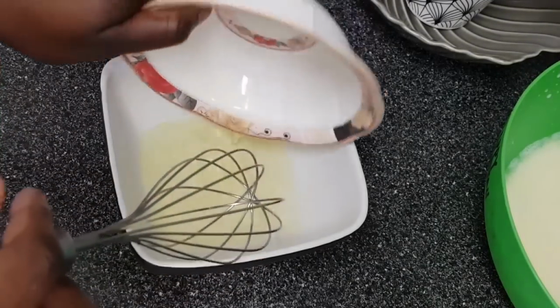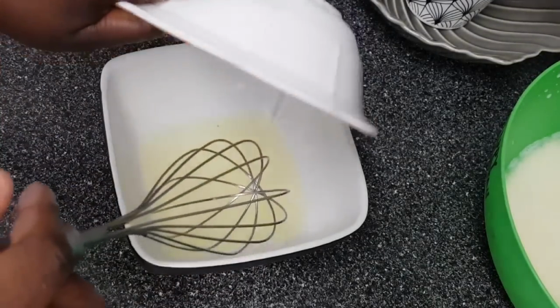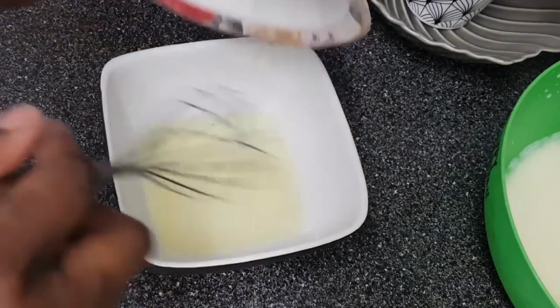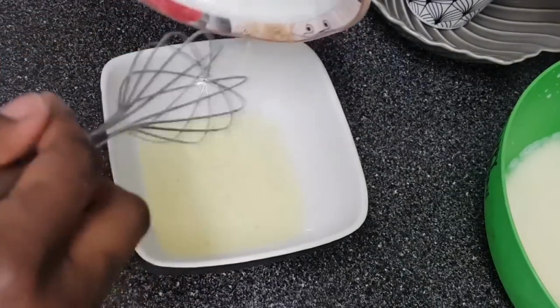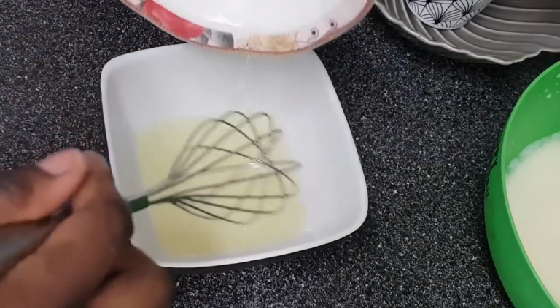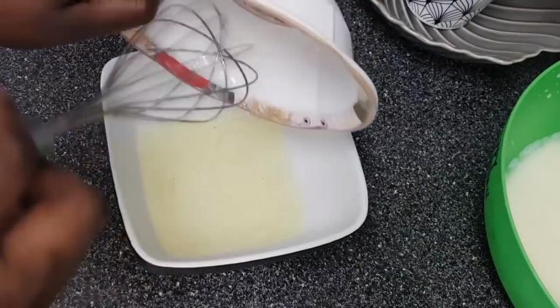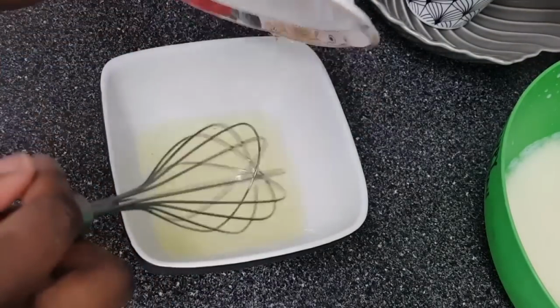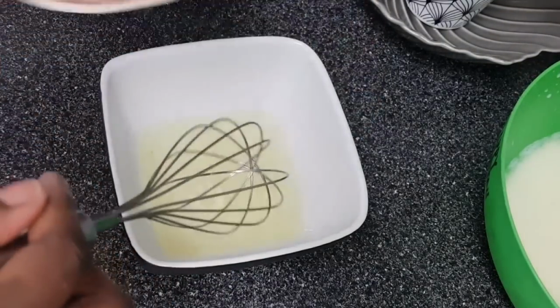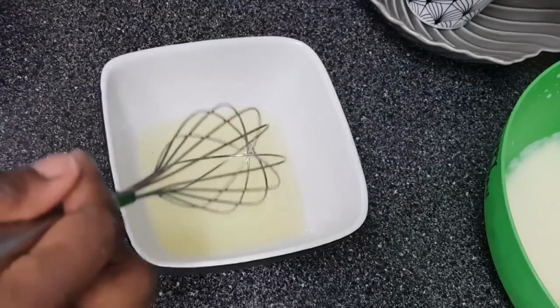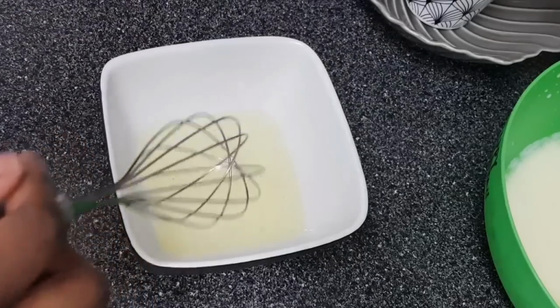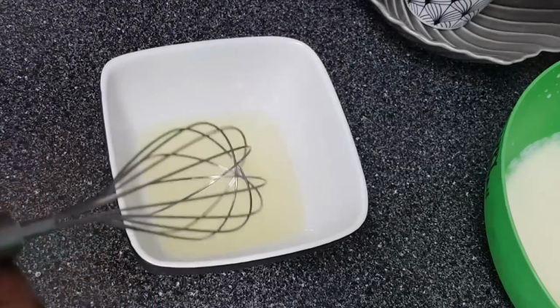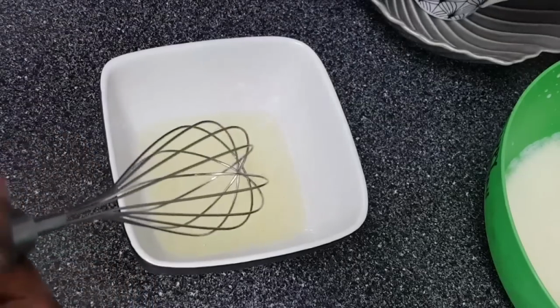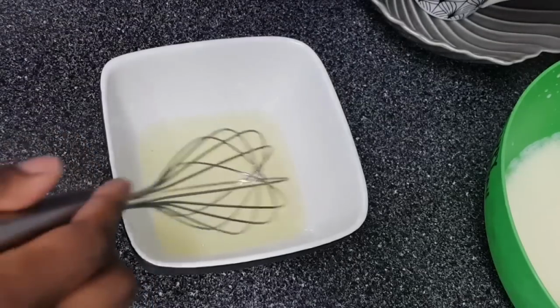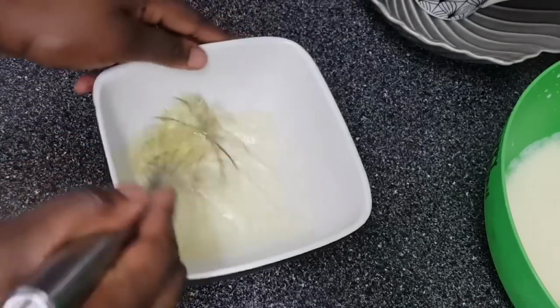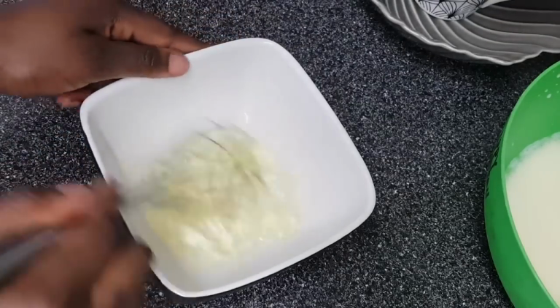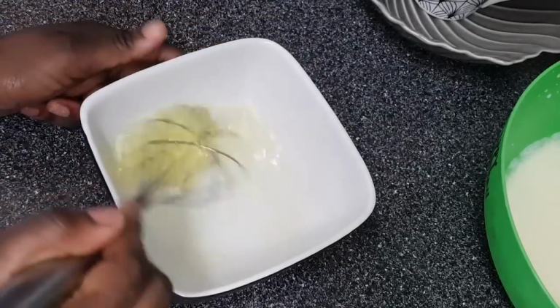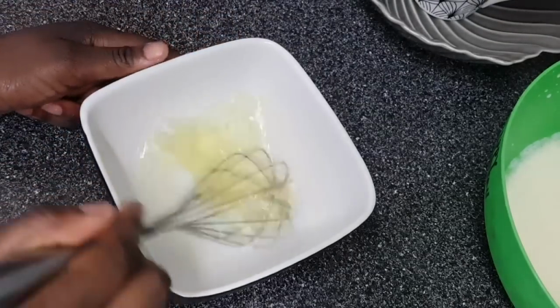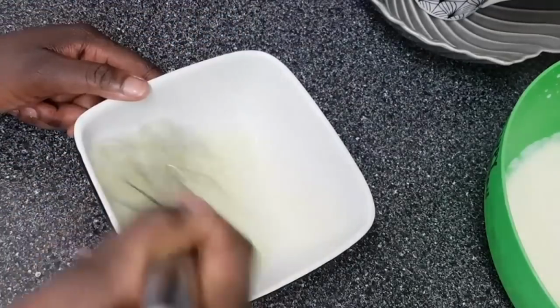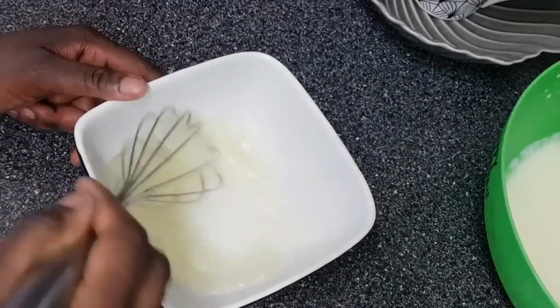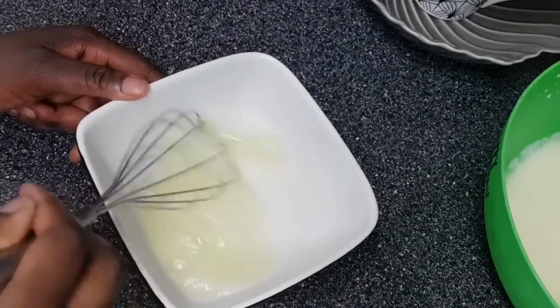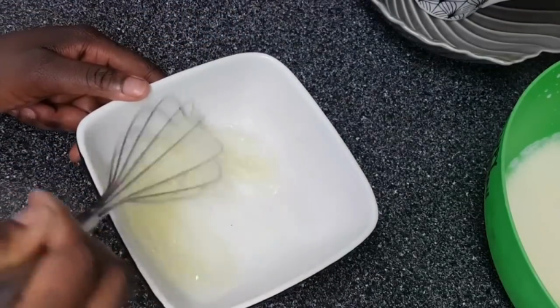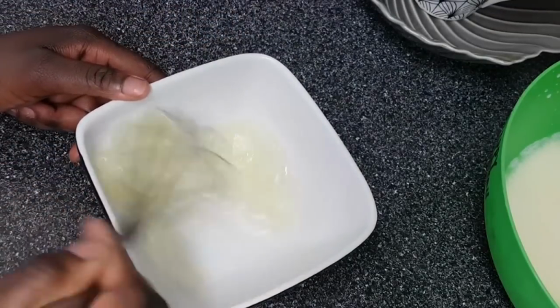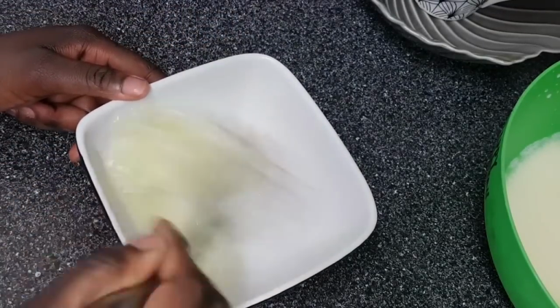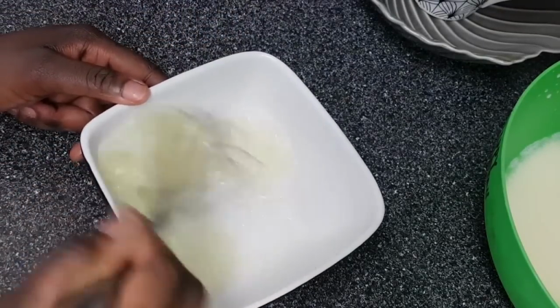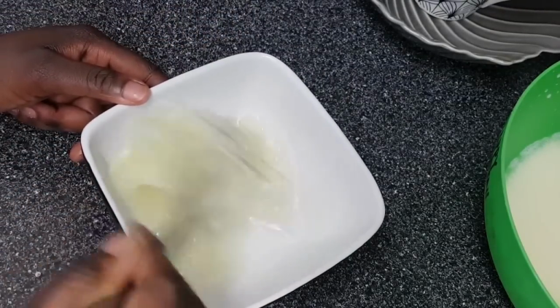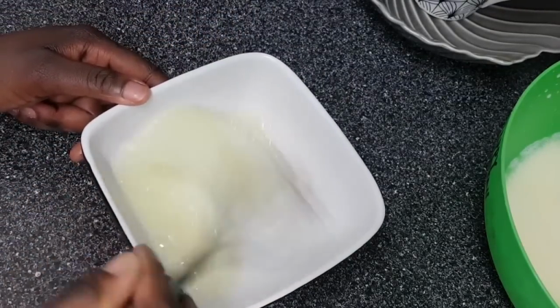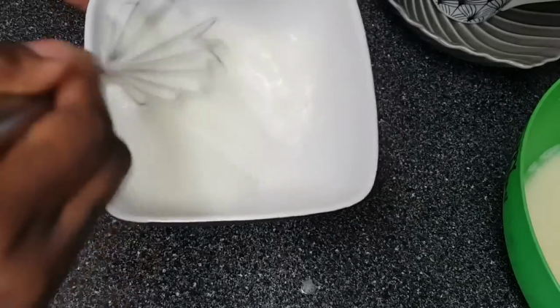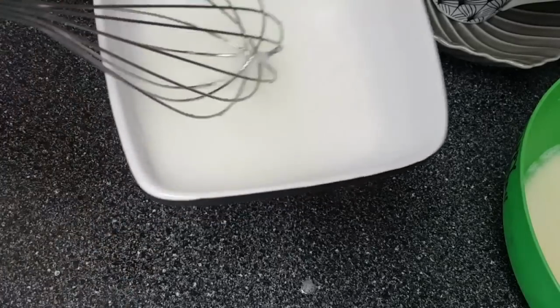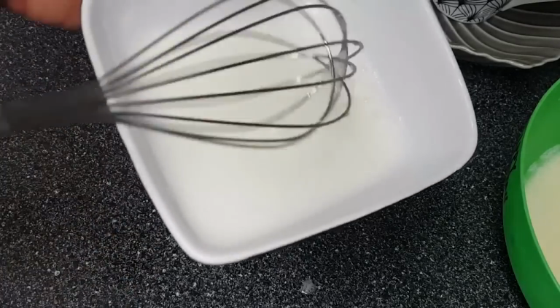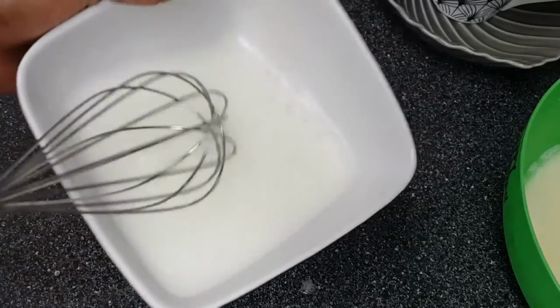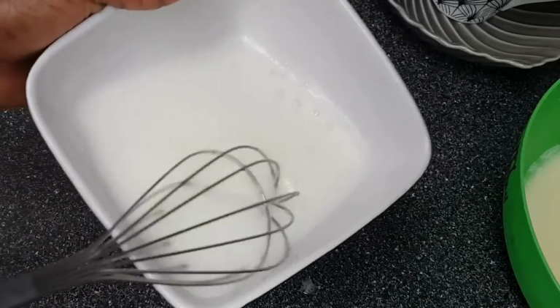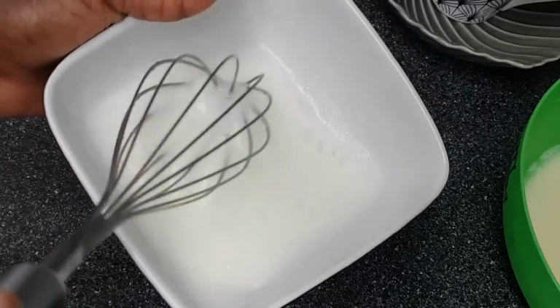So now I'm going to whisk the egg white. This will make the waffle light, fluffy, and crispy. I'm just mixing it until it becomes fluffy — voilà, it's nice and foamy.